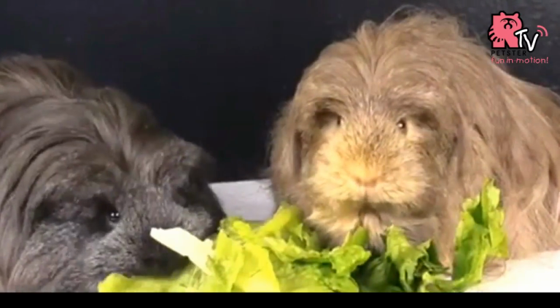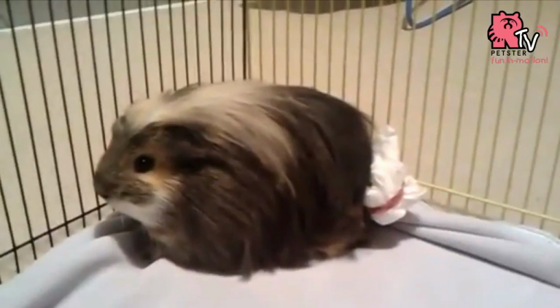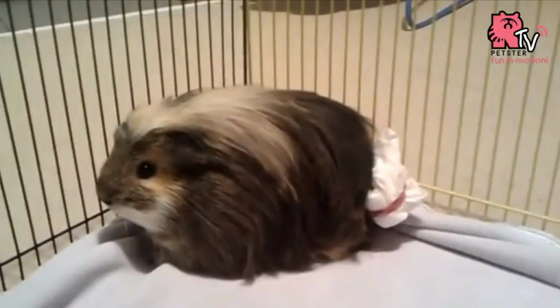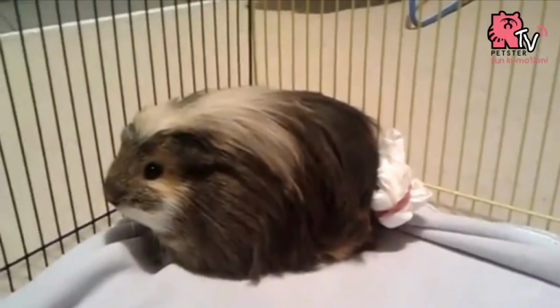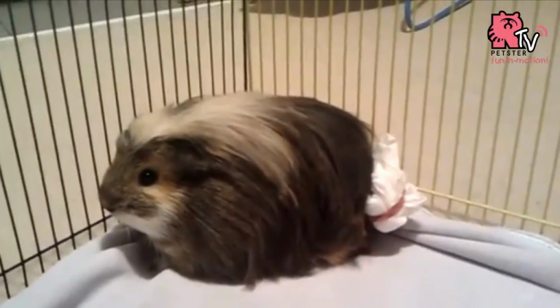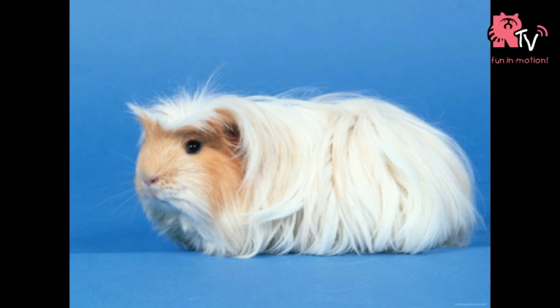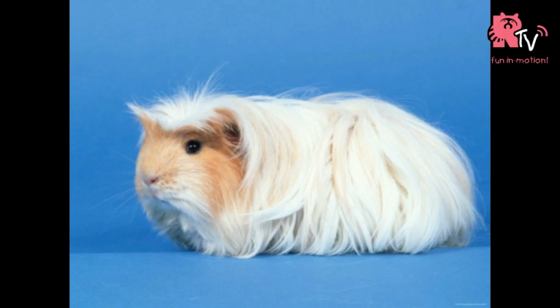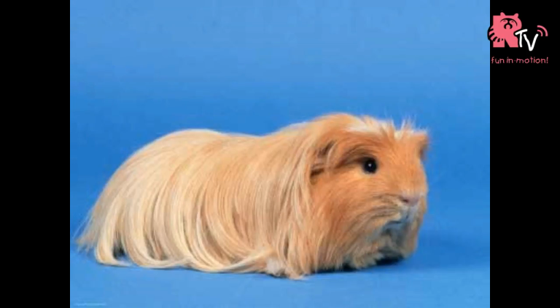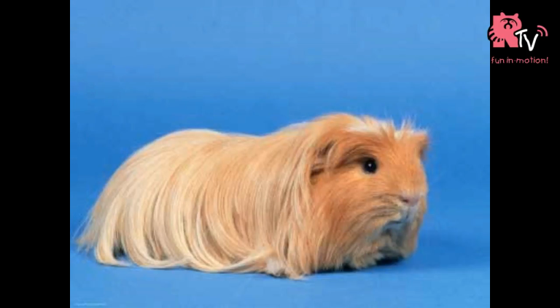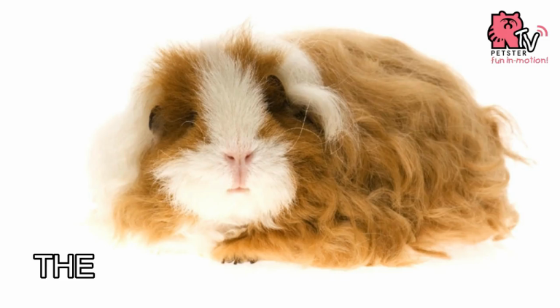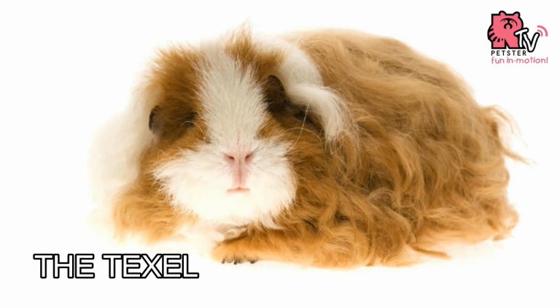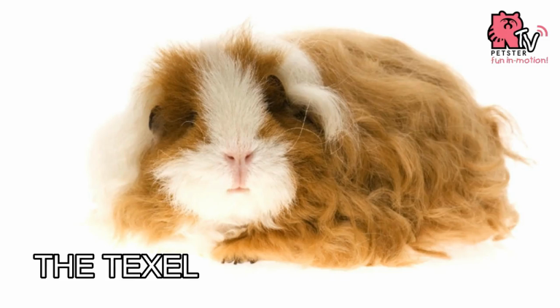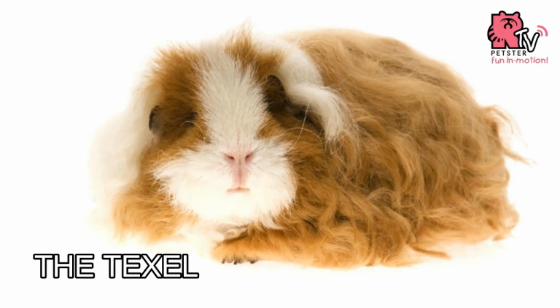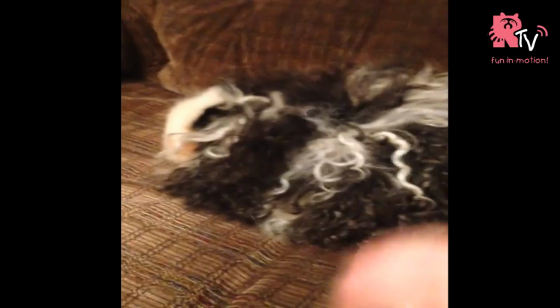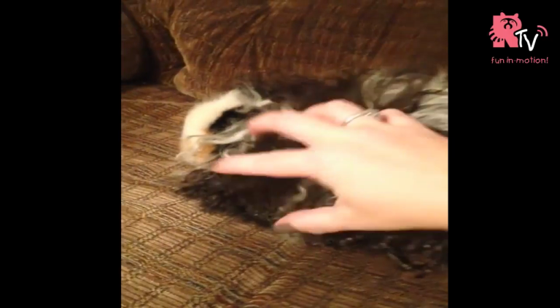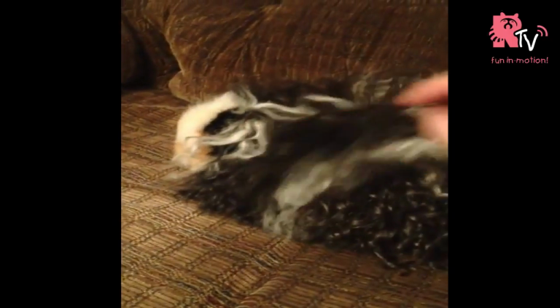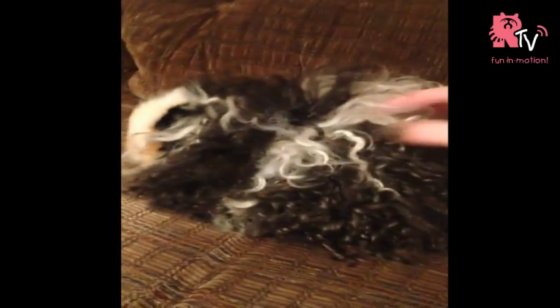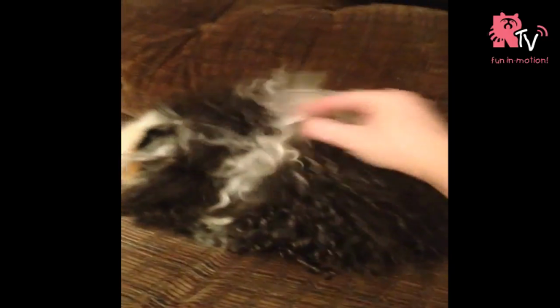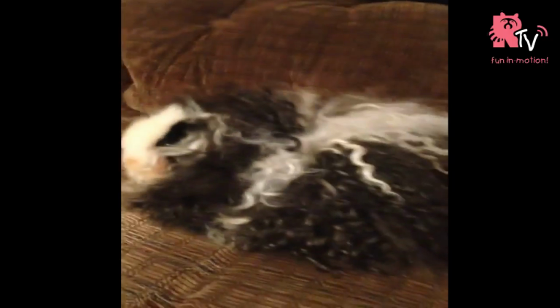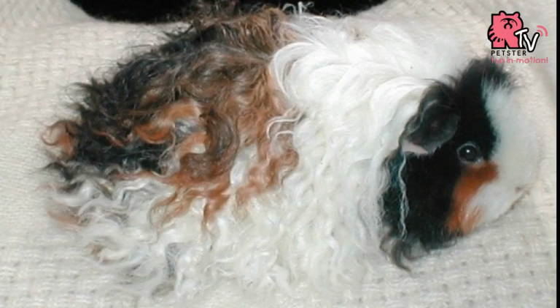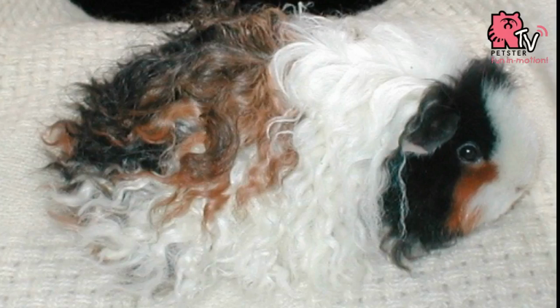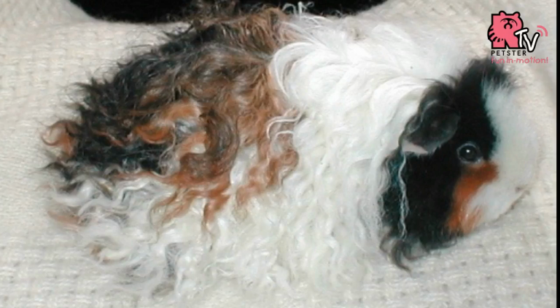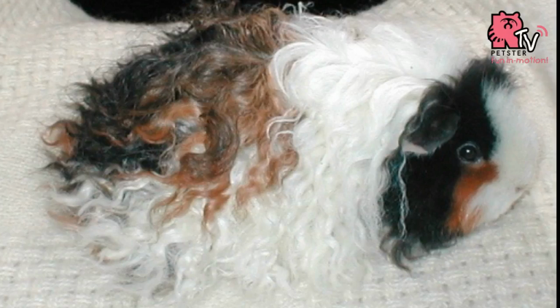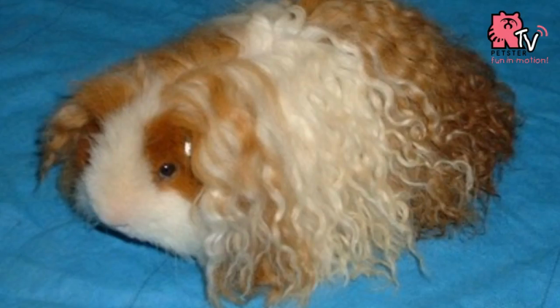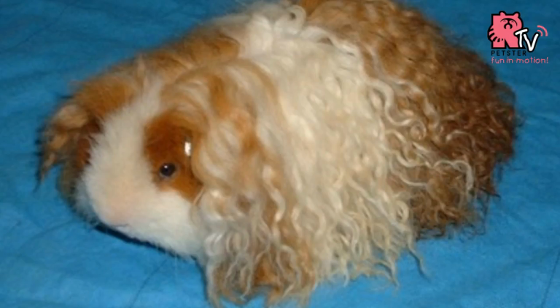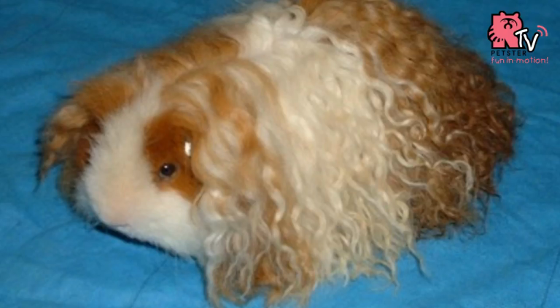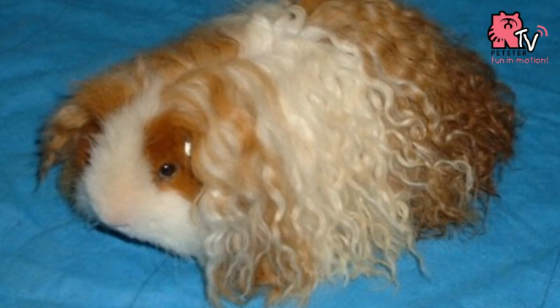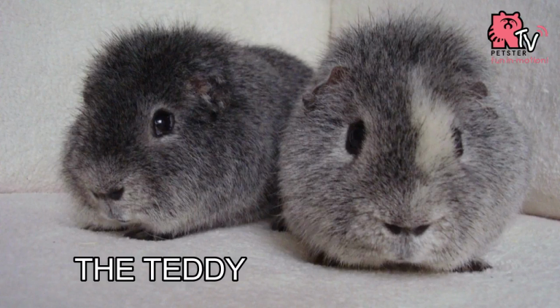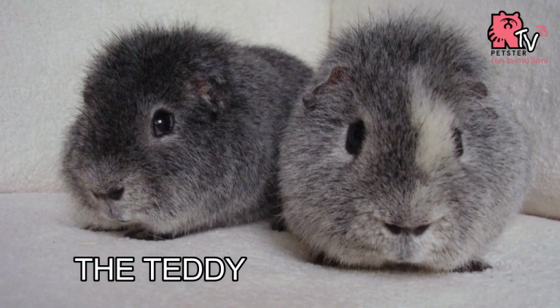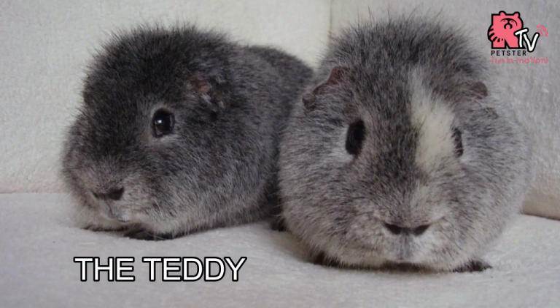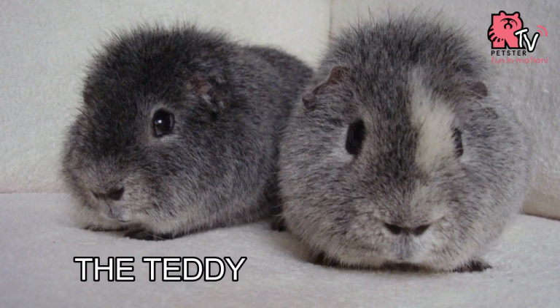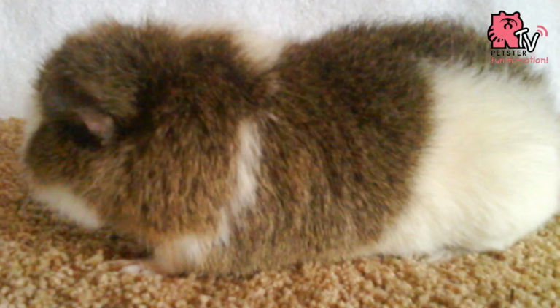The Coronet also has a single rosette well centered on the forehead. The Texel appears similar to the Silky but with curly hair — they have long curly hair throughout their entire body, including their belly.